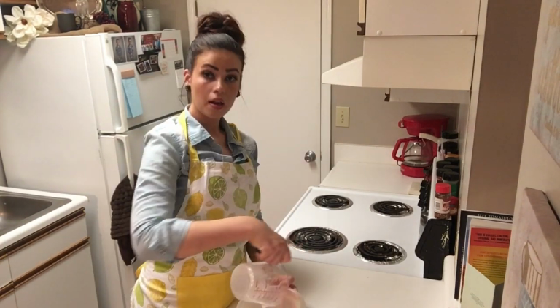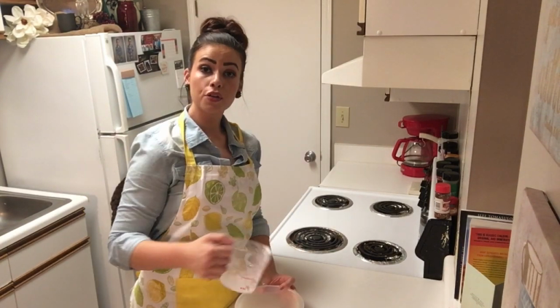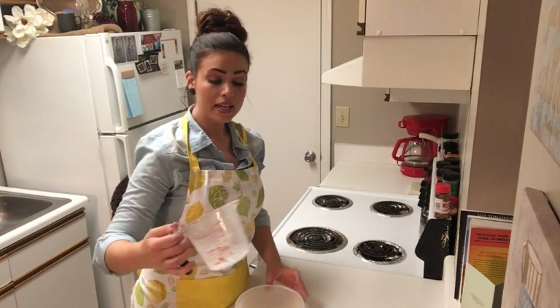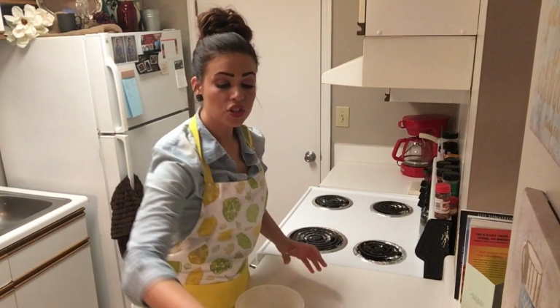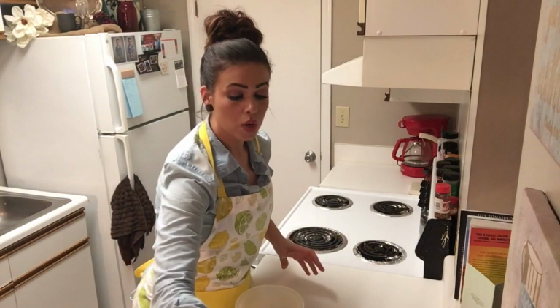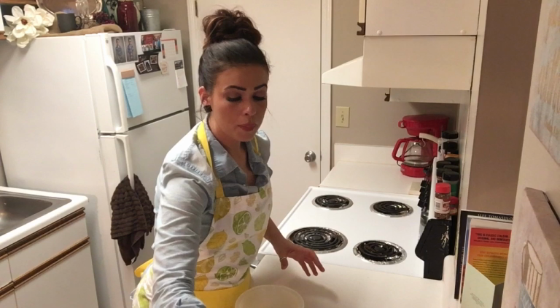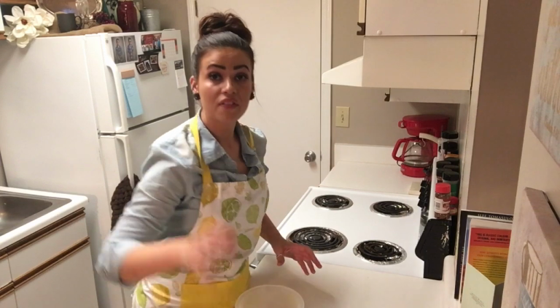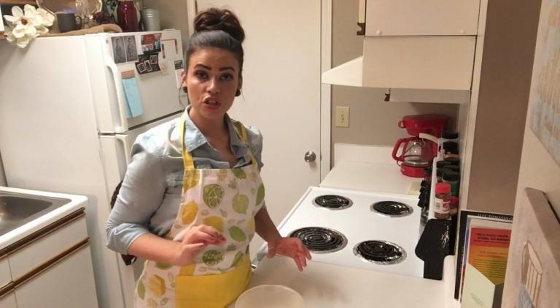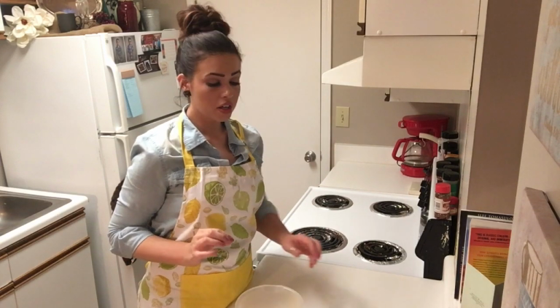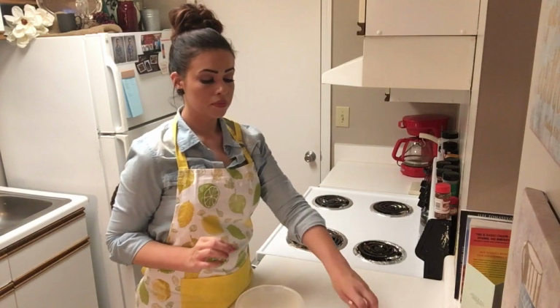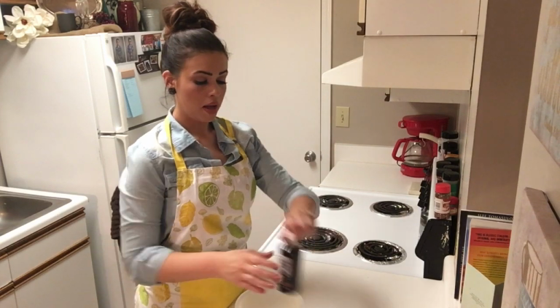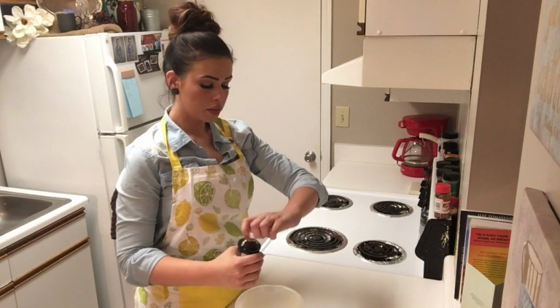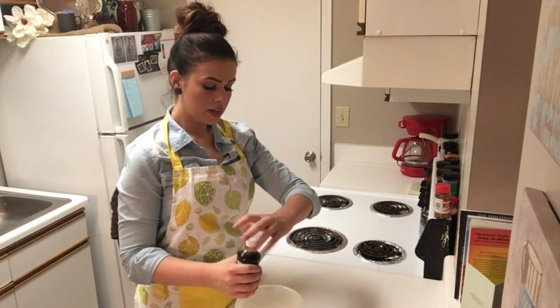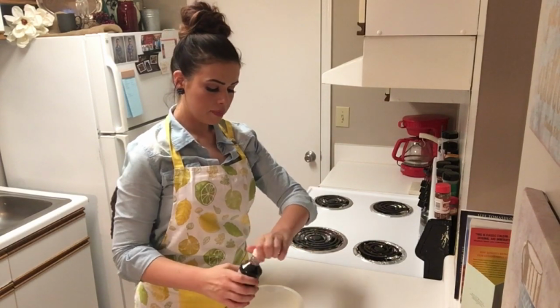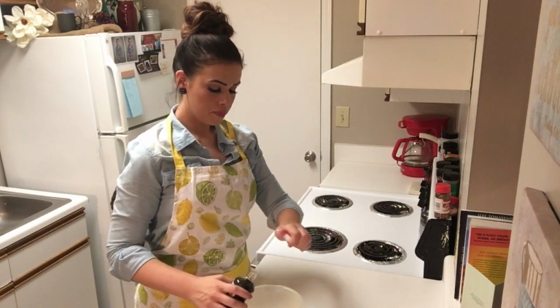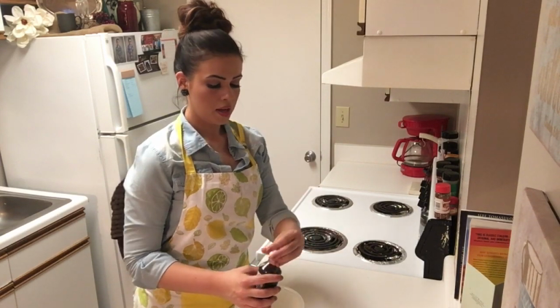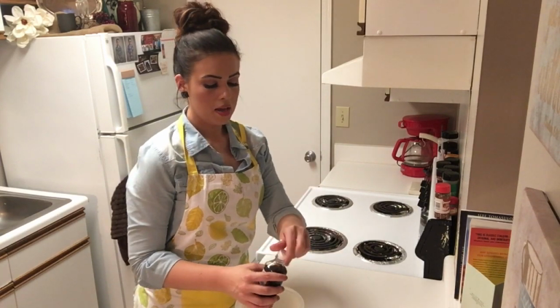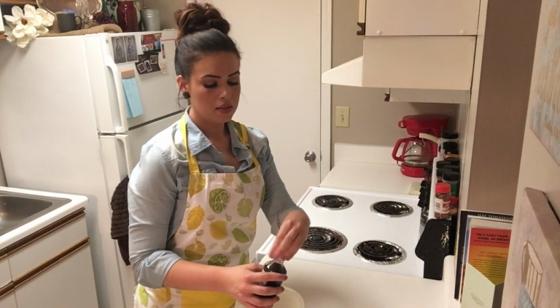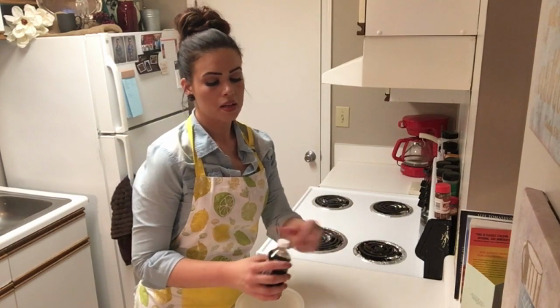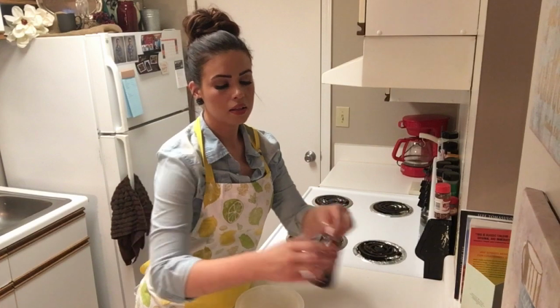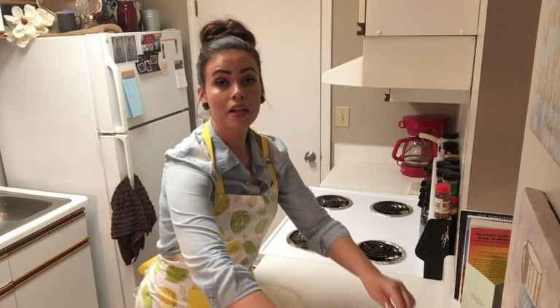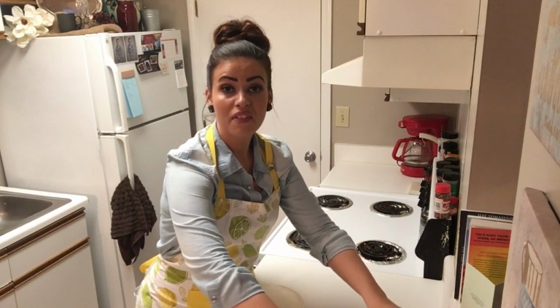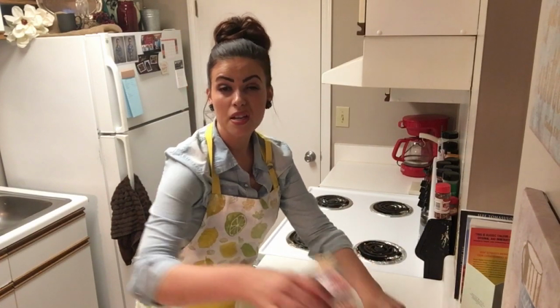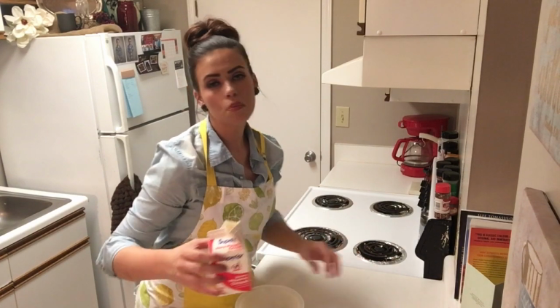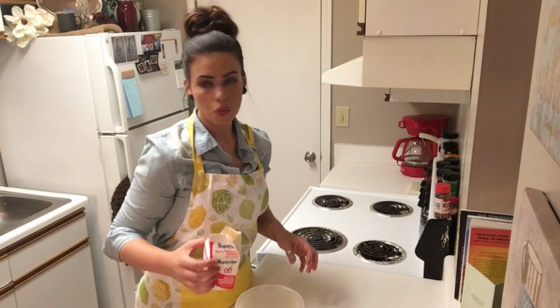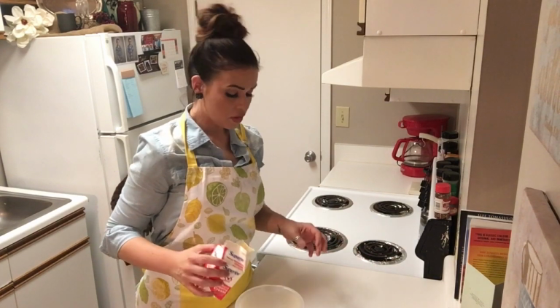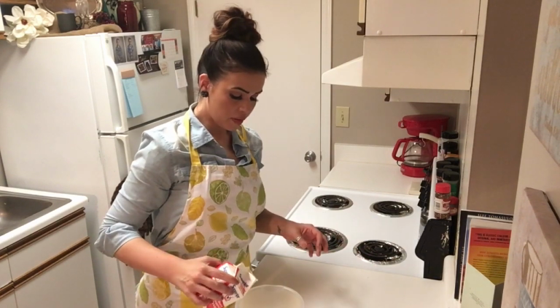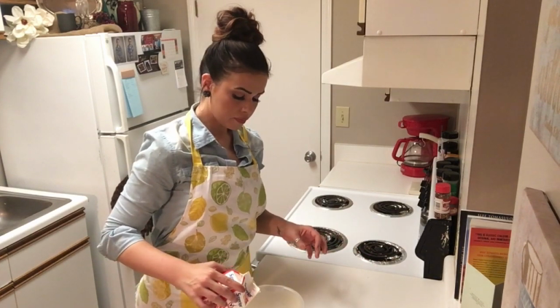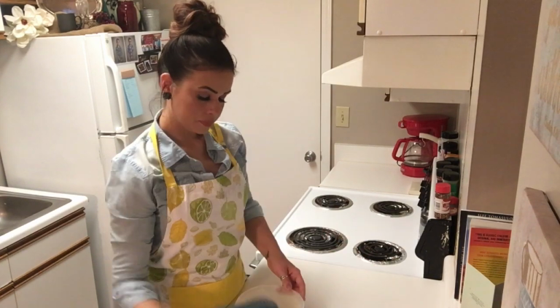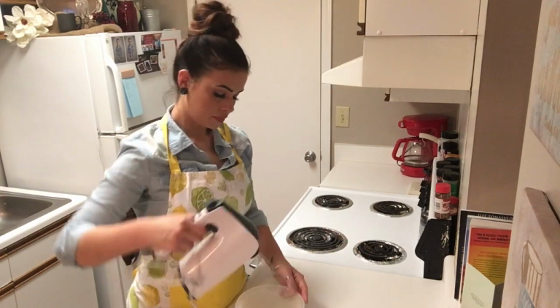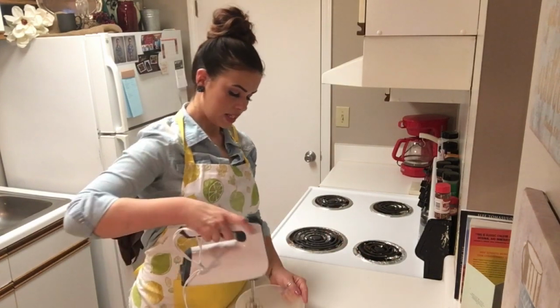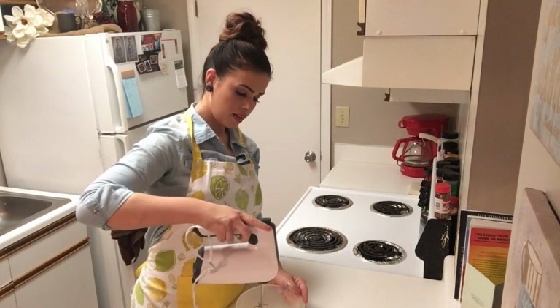Our donut glaze is just one cup of confectioner's sugar, a little bit of vanilla, and a little bit of heavy cream or milk, whichever you prefer. Mix that together.